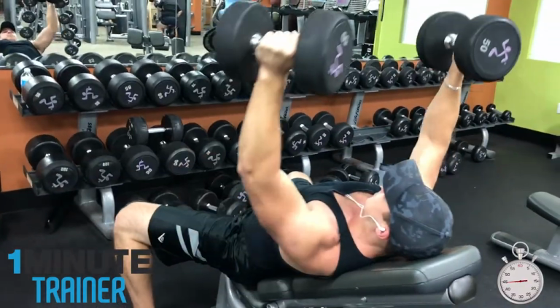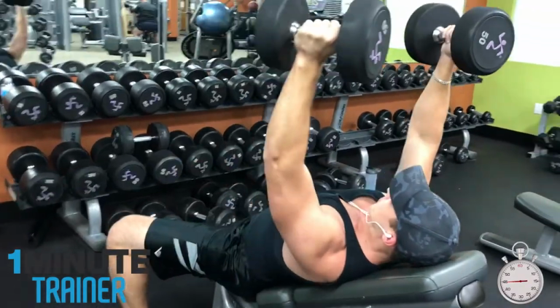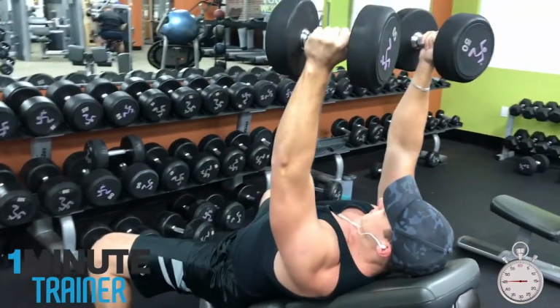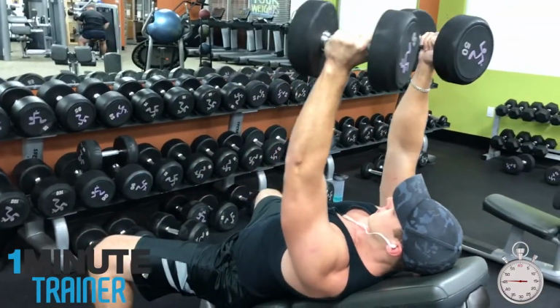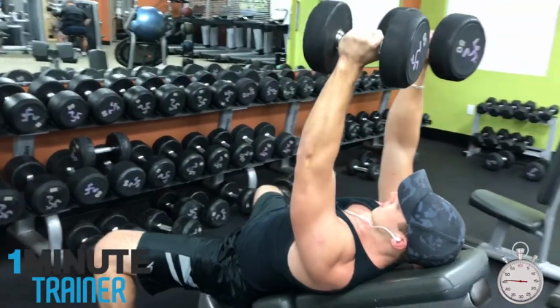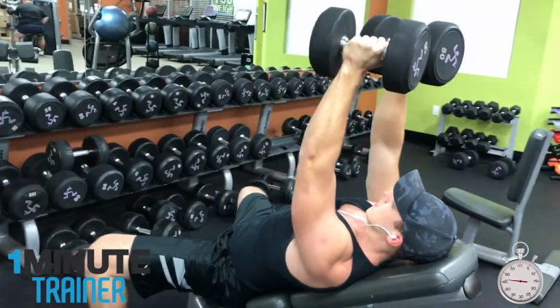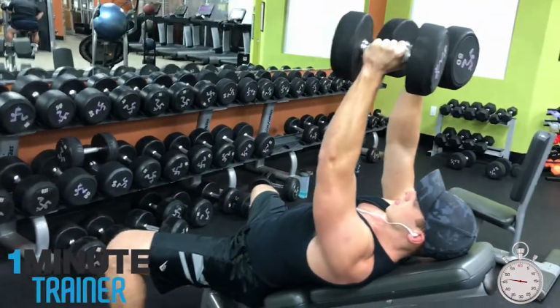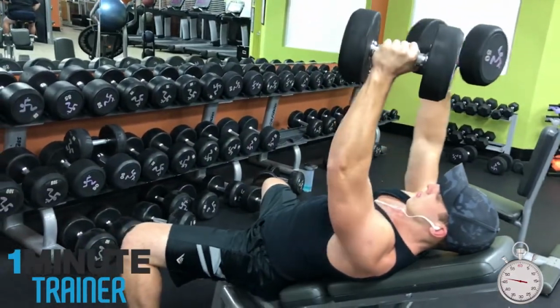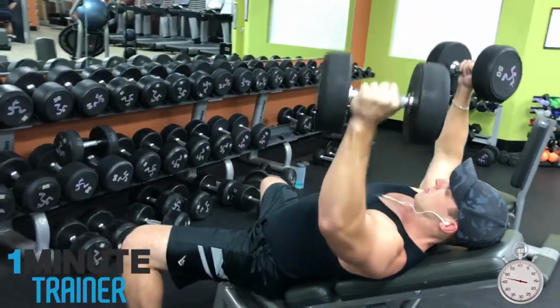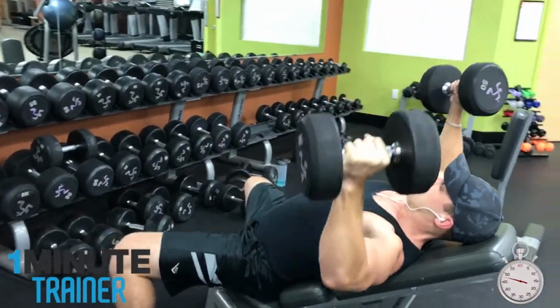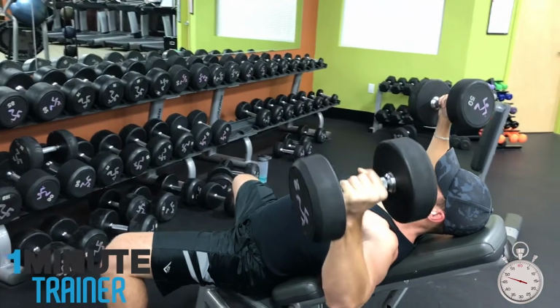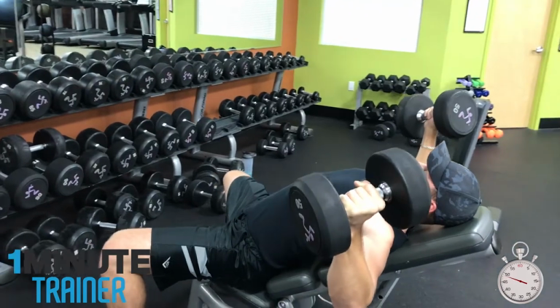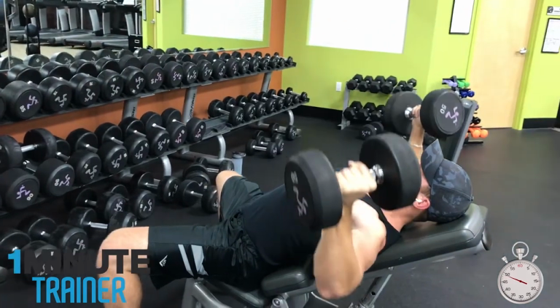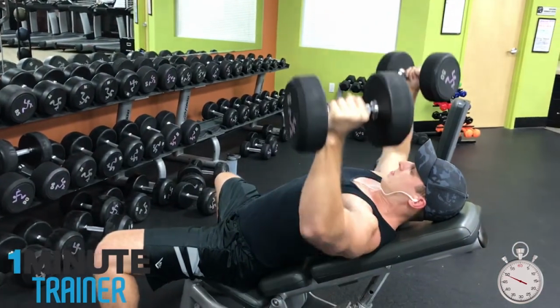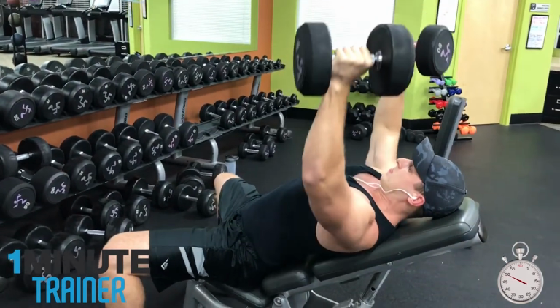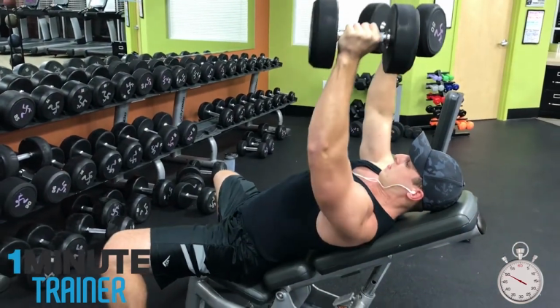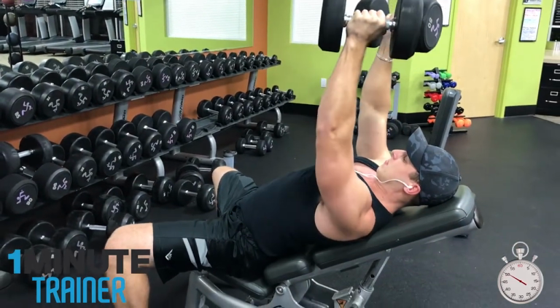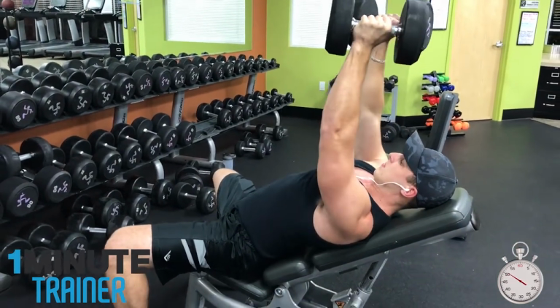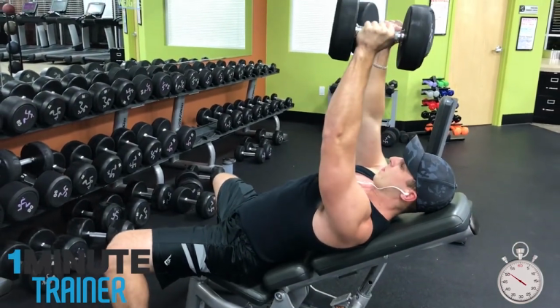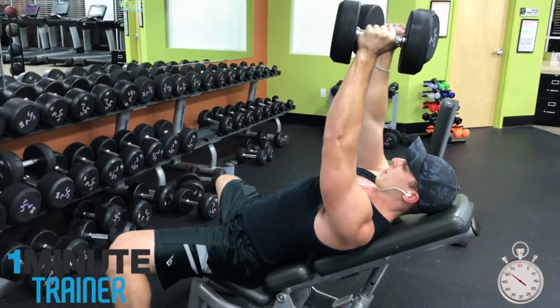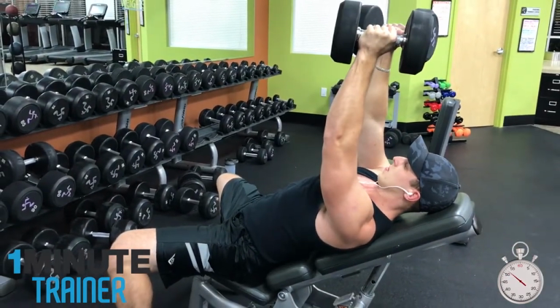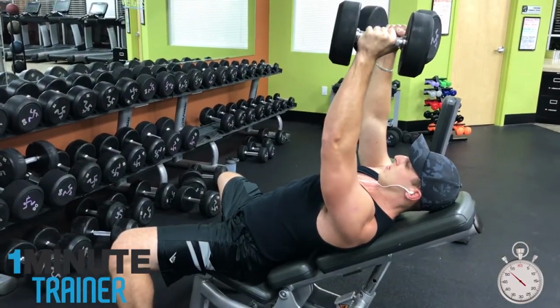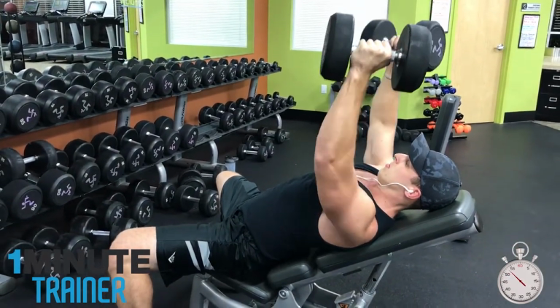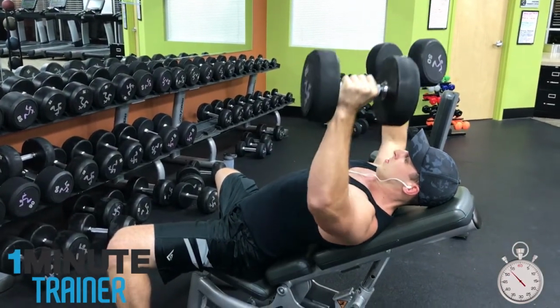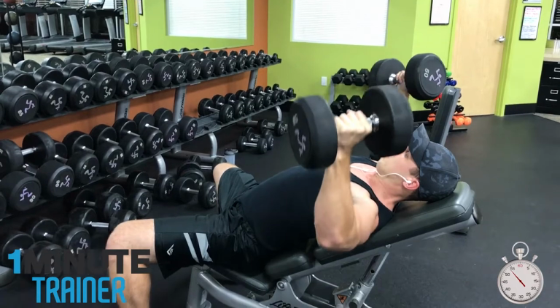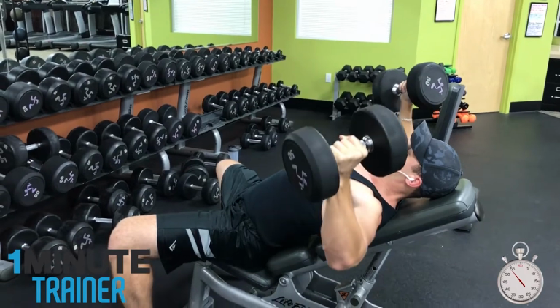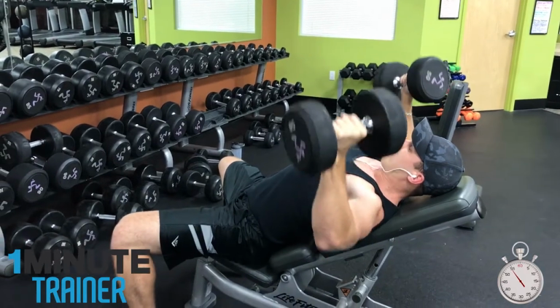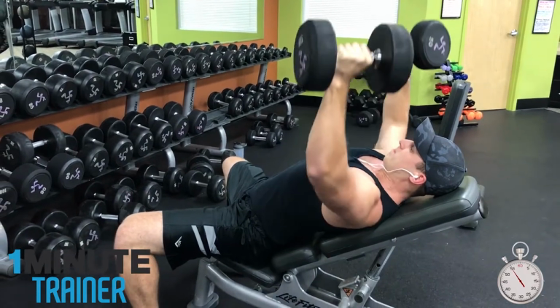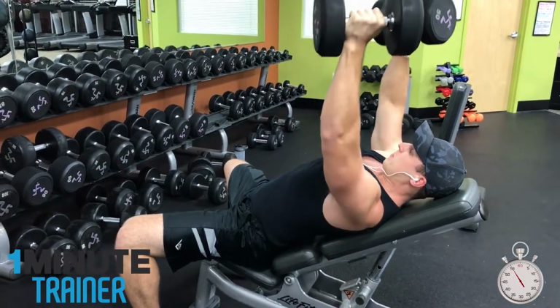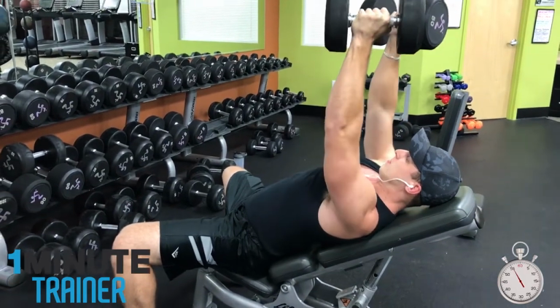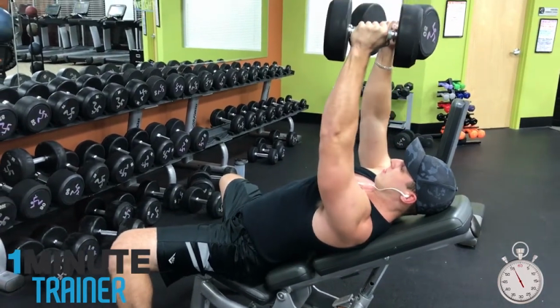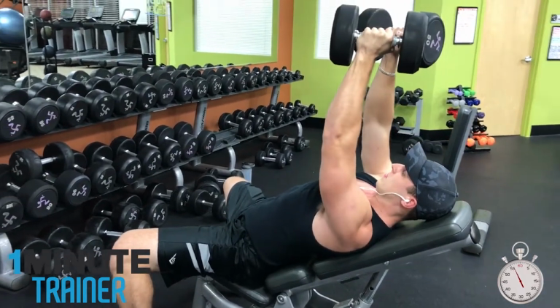You can try these on a flat bench, on an incline bench, or even on a decline bench. This combo is great to perform towards the end of your chest workout to squeeze the rest of the energy out of your pecs. Go out there and kill your chest!